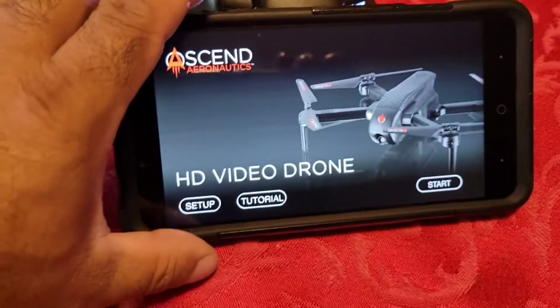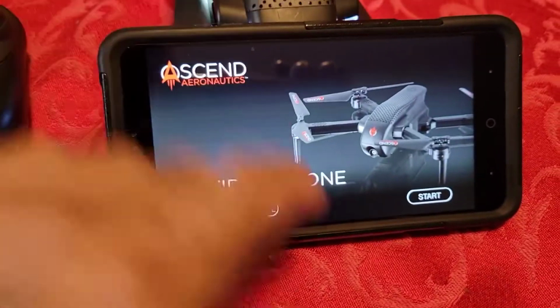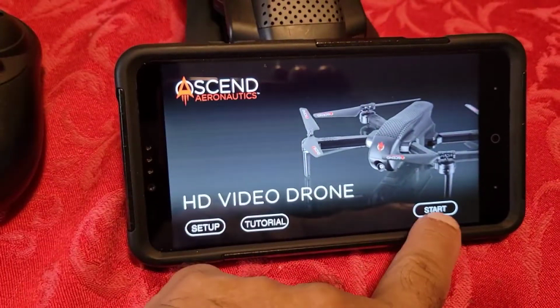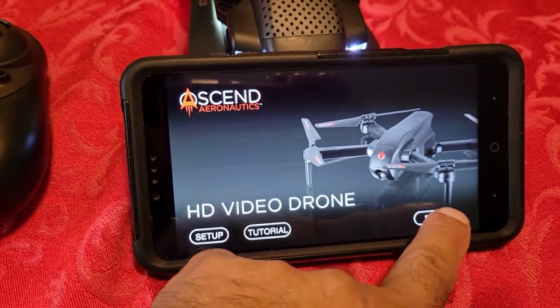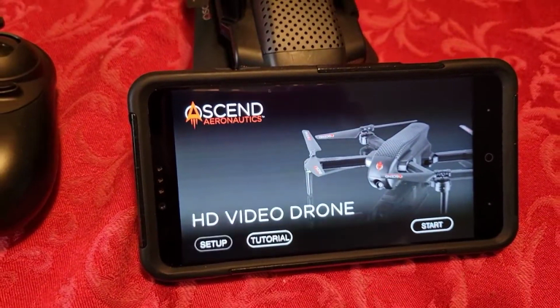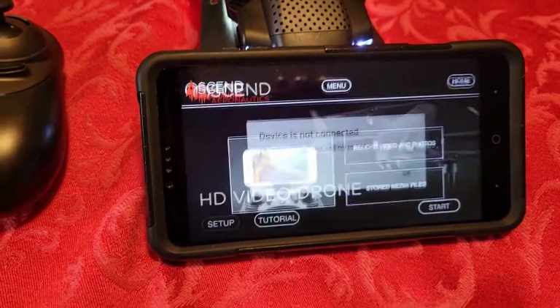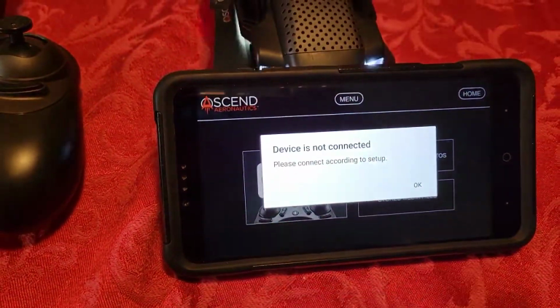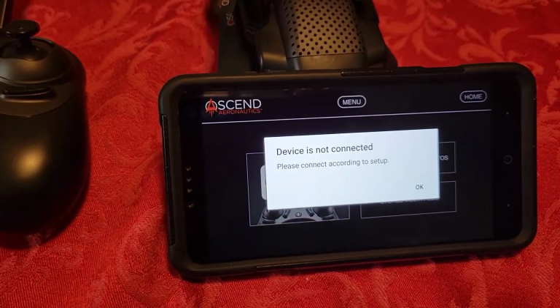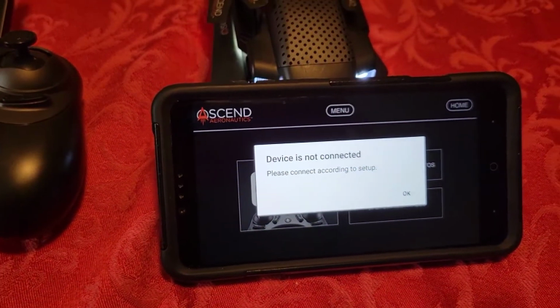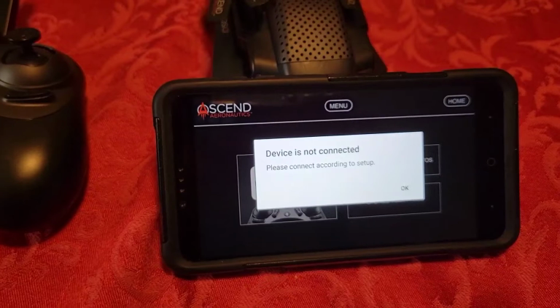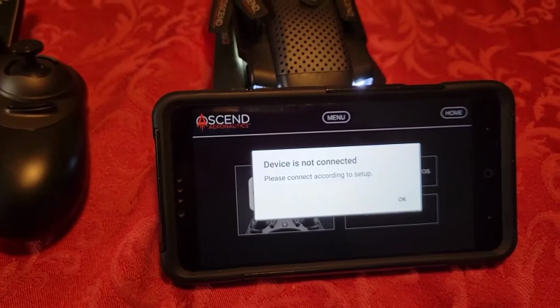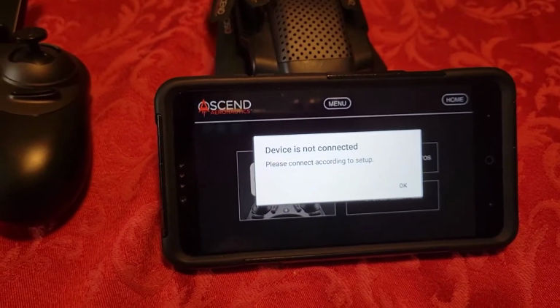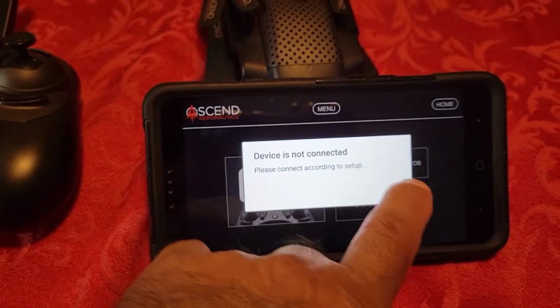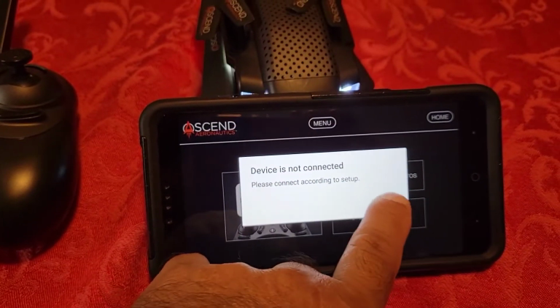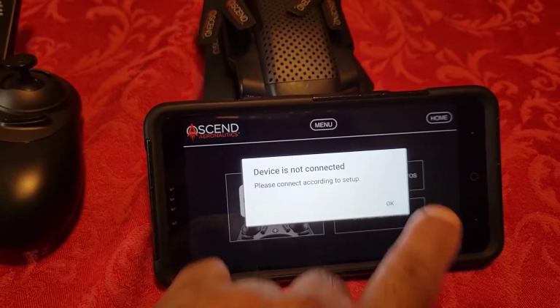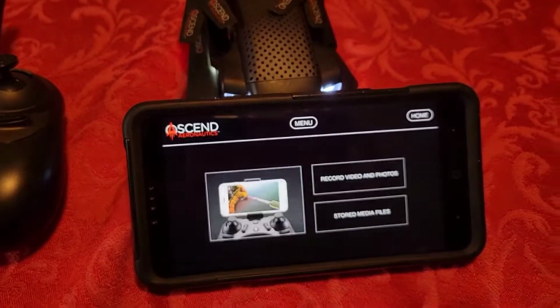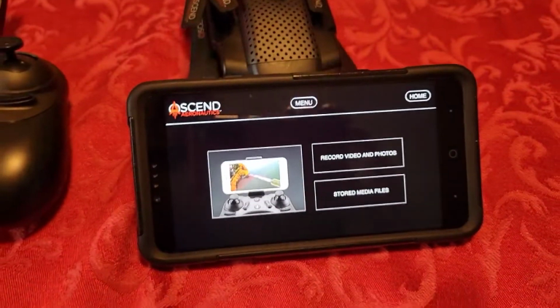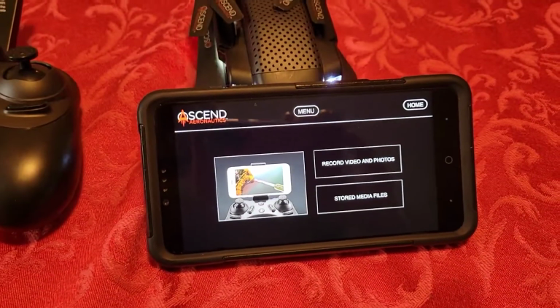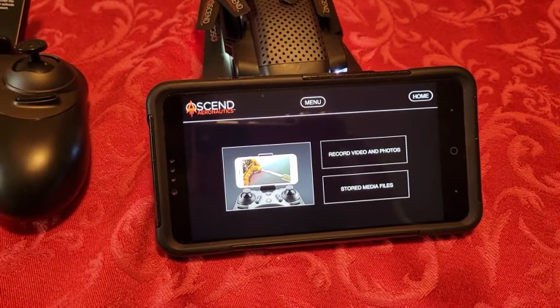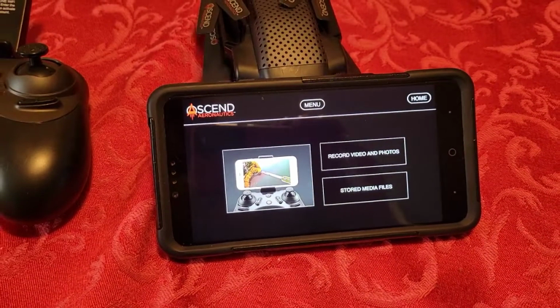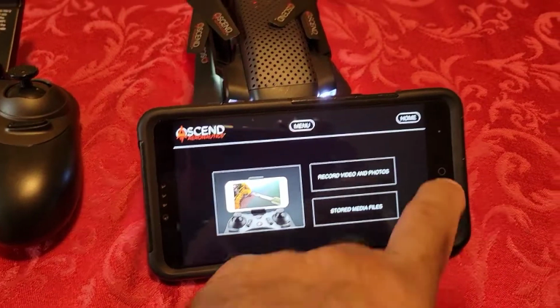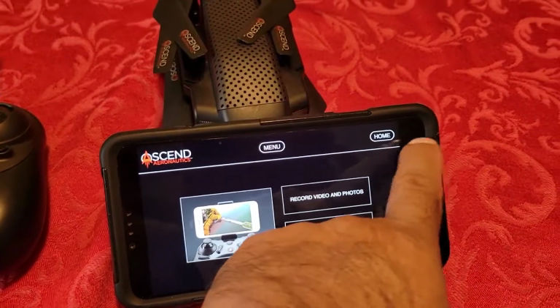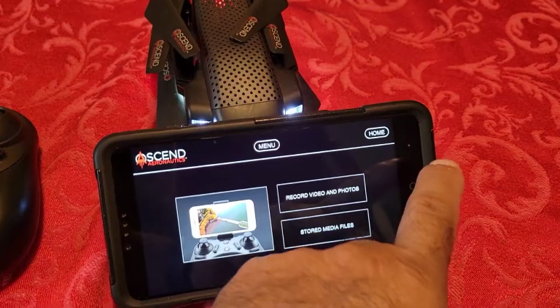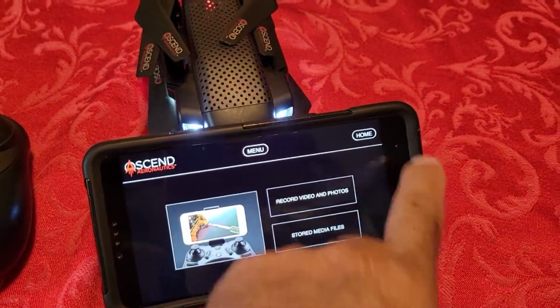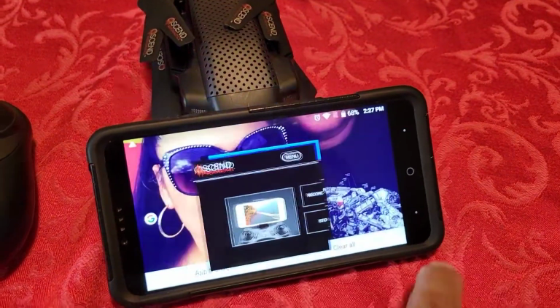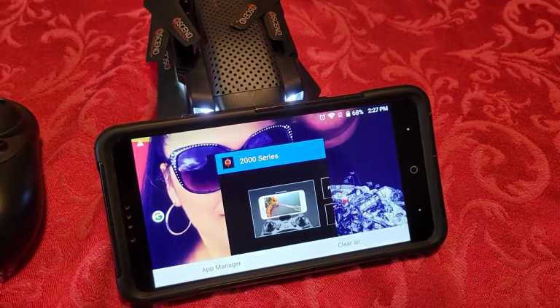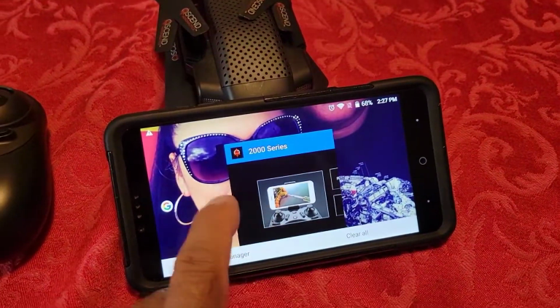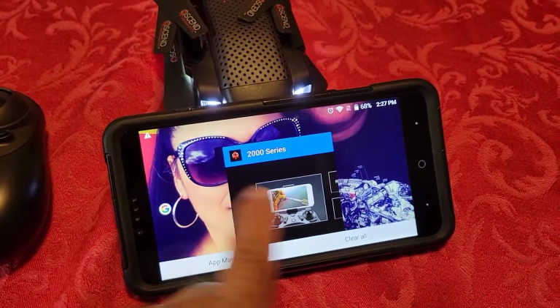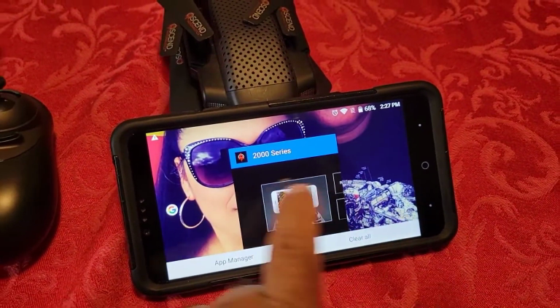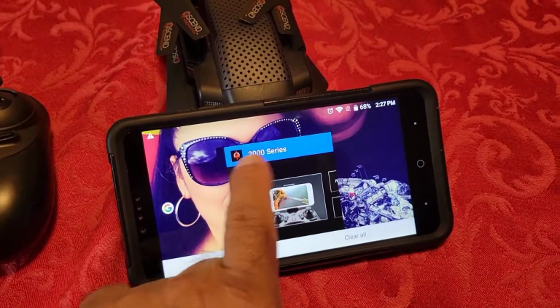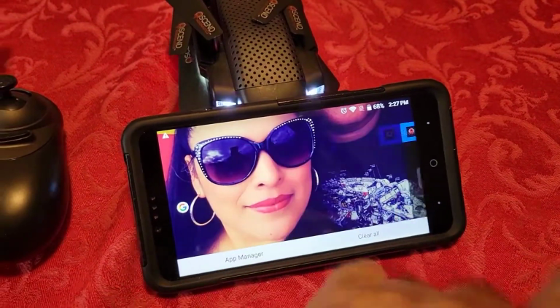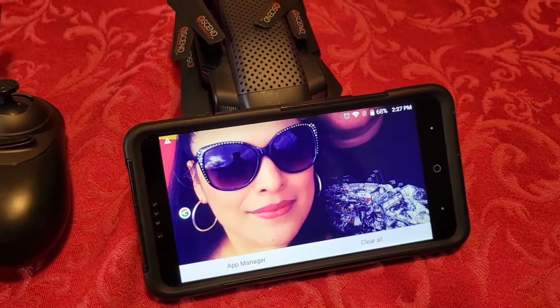So I hit start — device is not connected. Okay, it's not connected. I didn't connect the Wi-Fi. I have to connect the Wi-Fi or it's not going to work. So let's go ahead and do that.